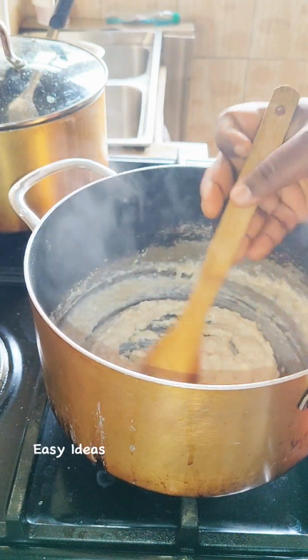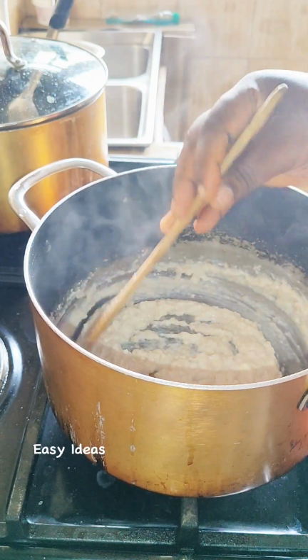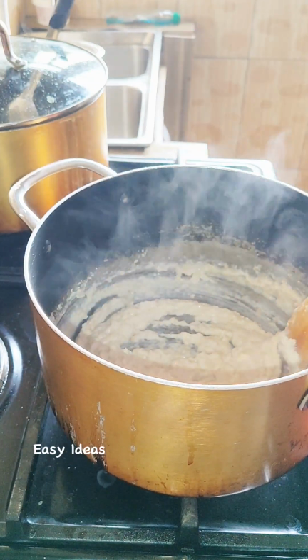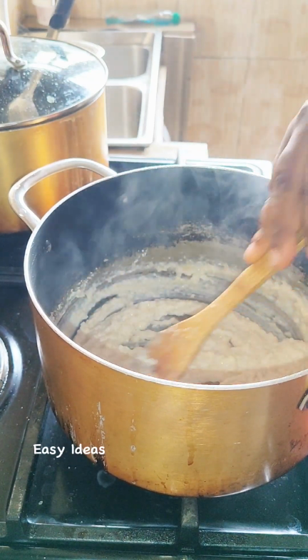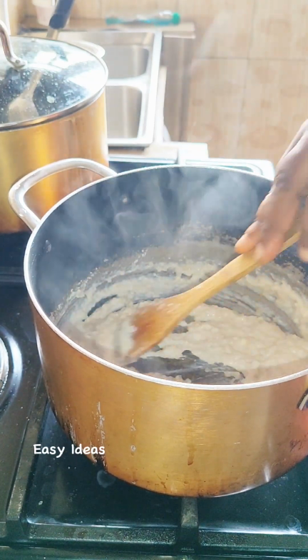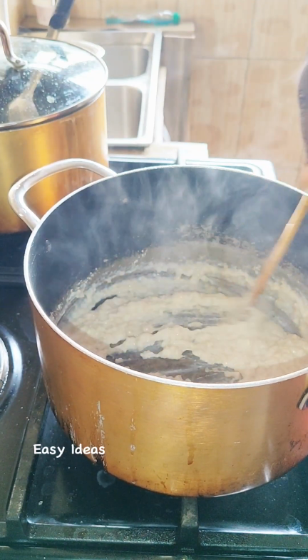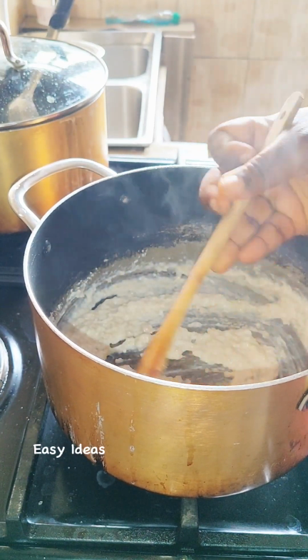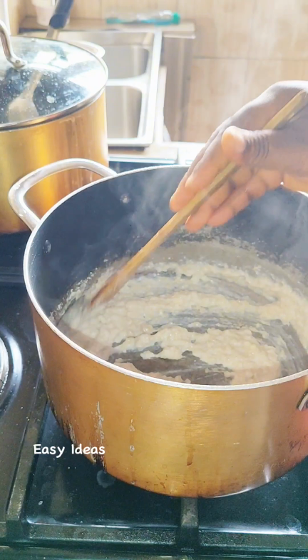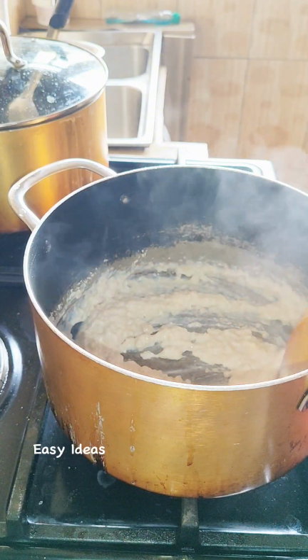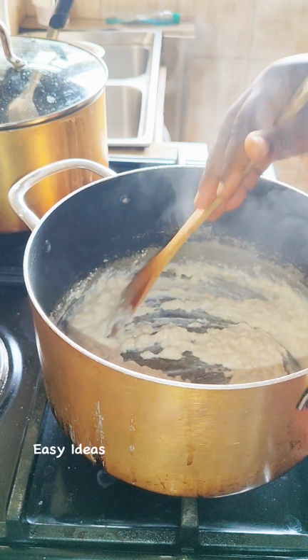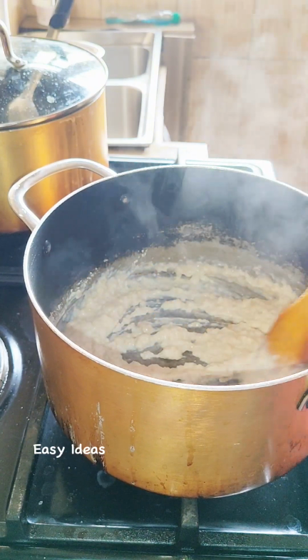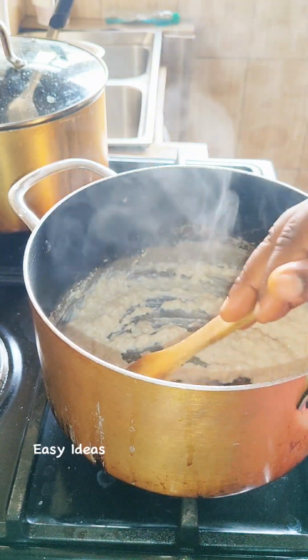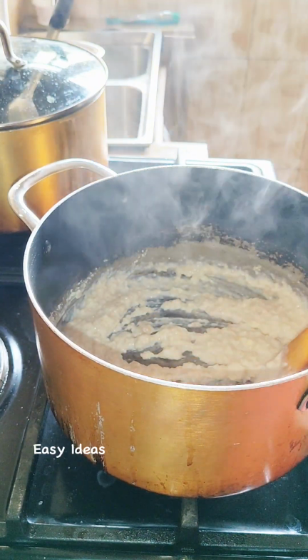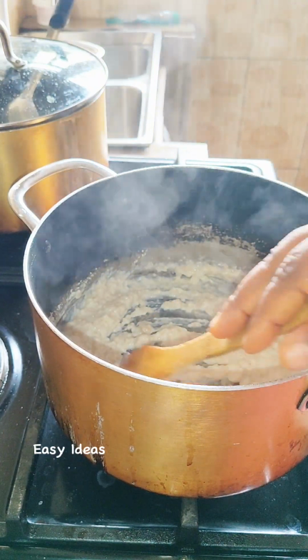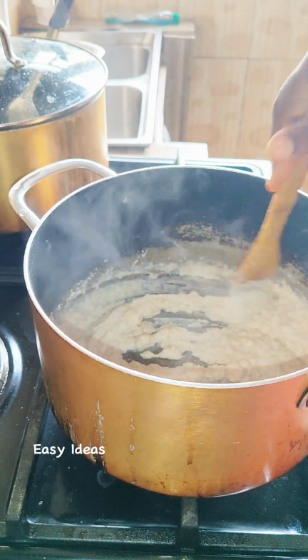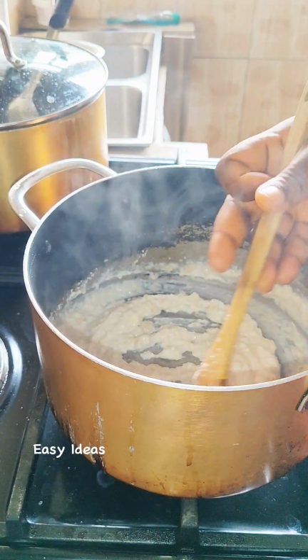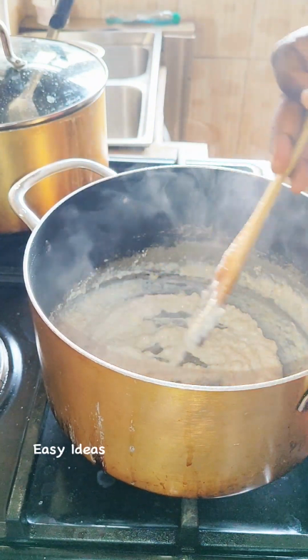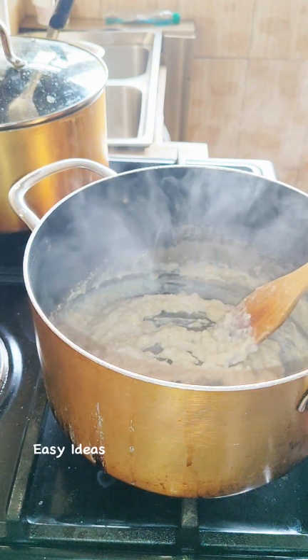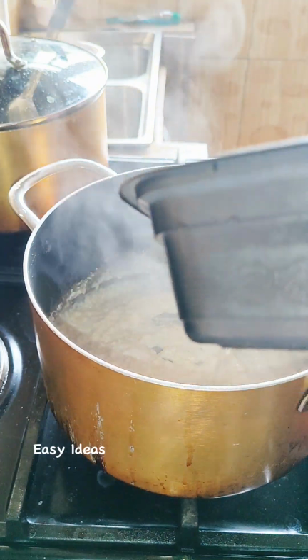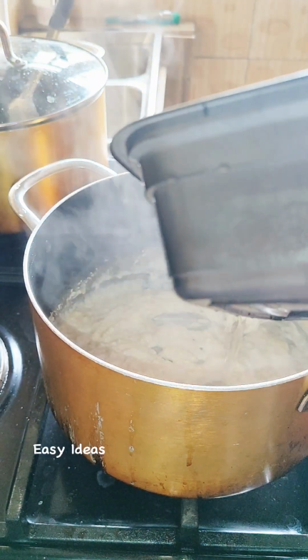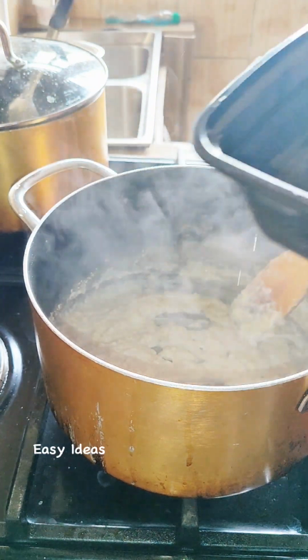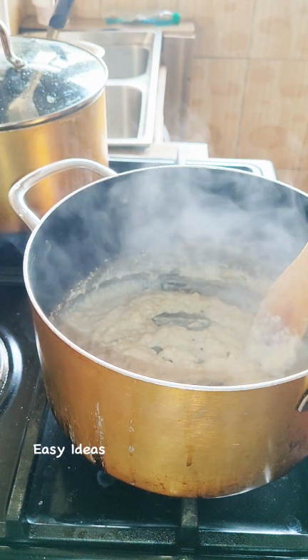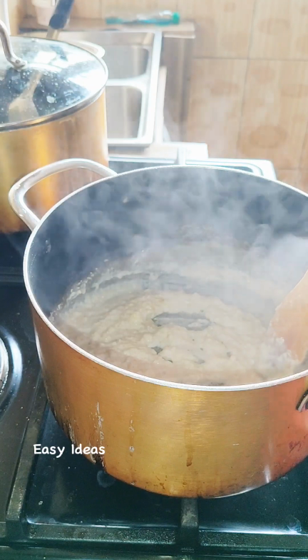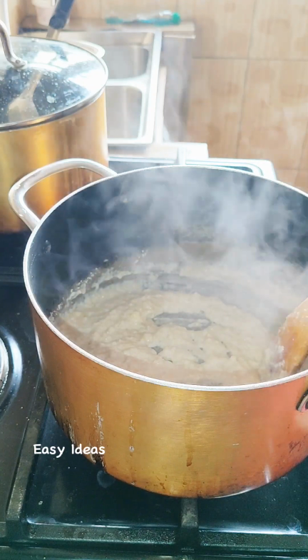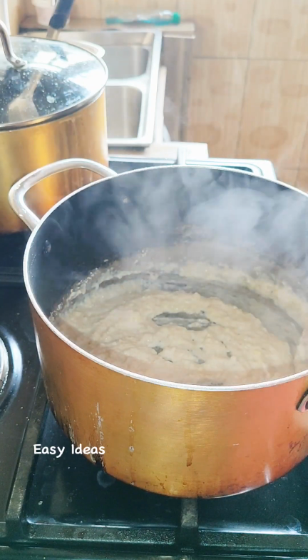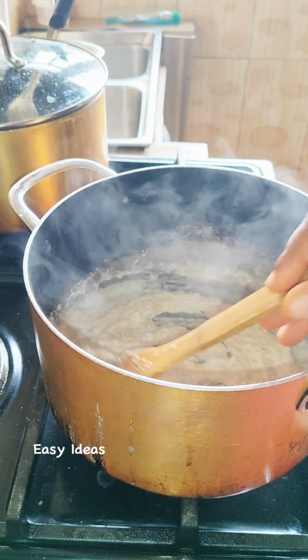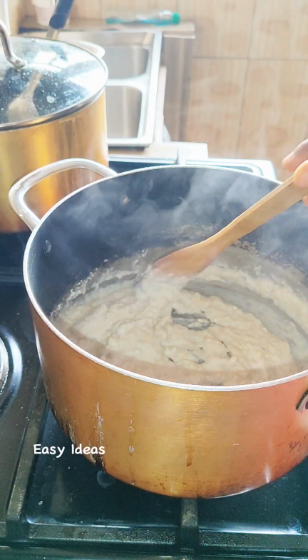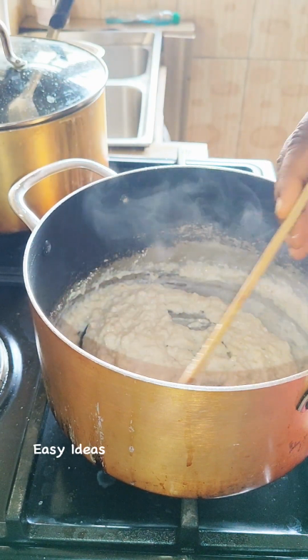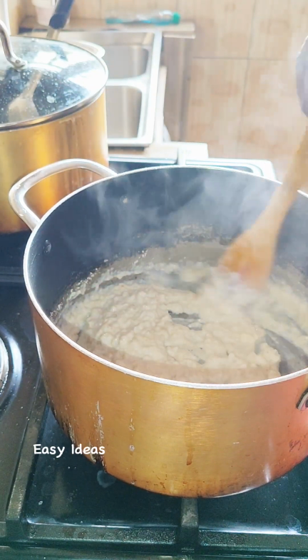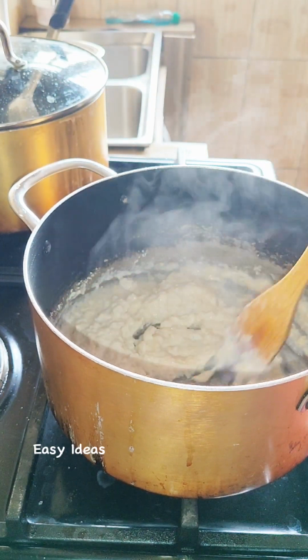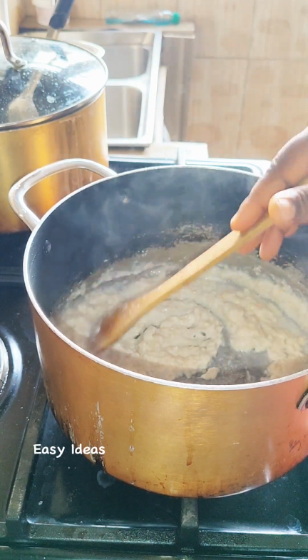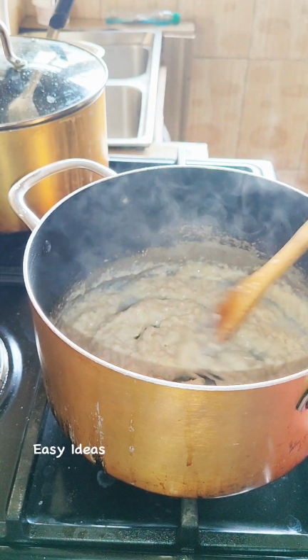At this point you can decide to adjust with a little bit more water. So I'll be going with a little bit of water, just to loosen it up. I don't want it so thick.